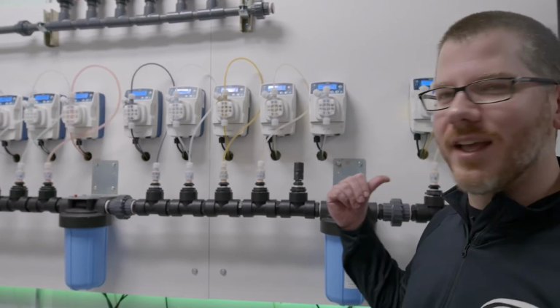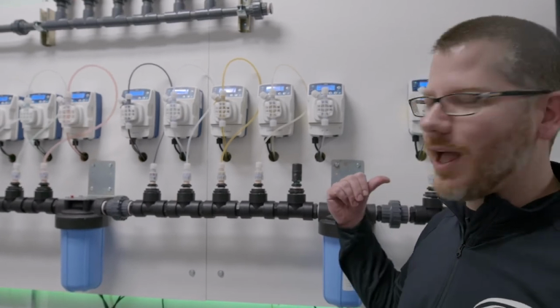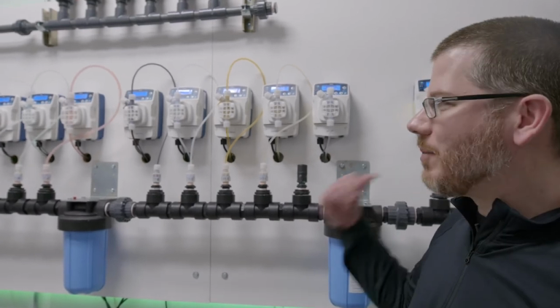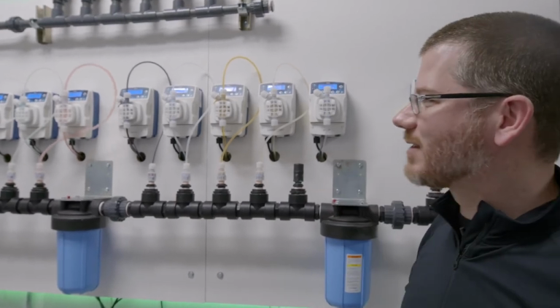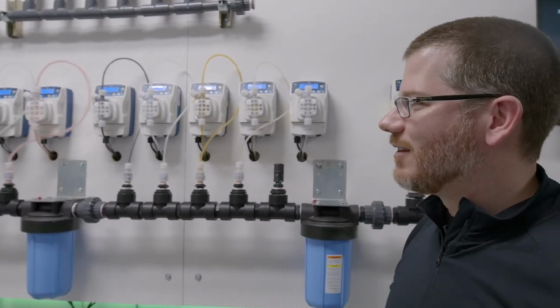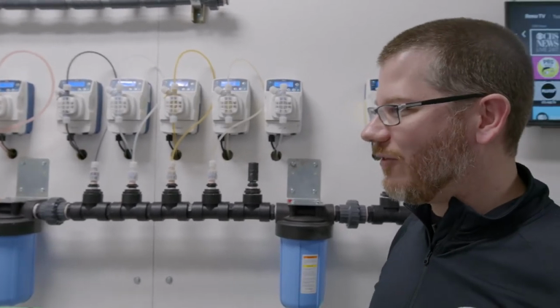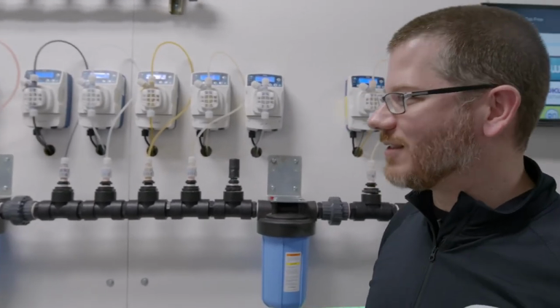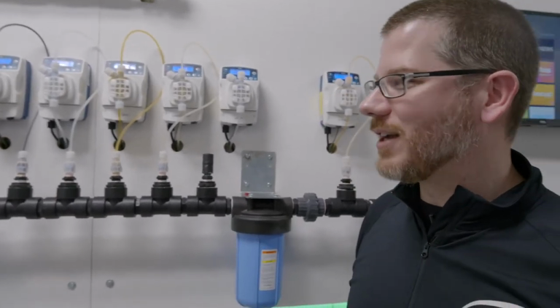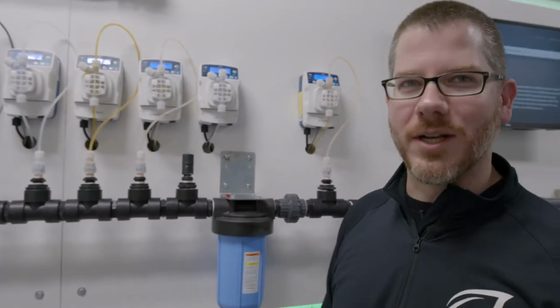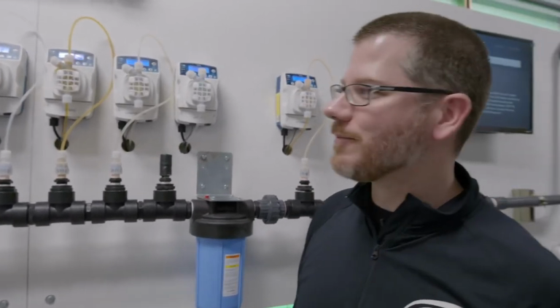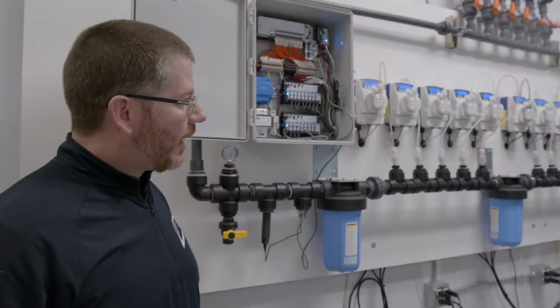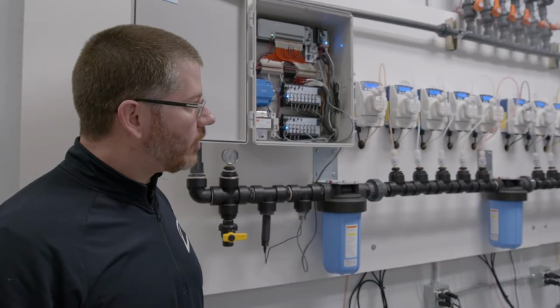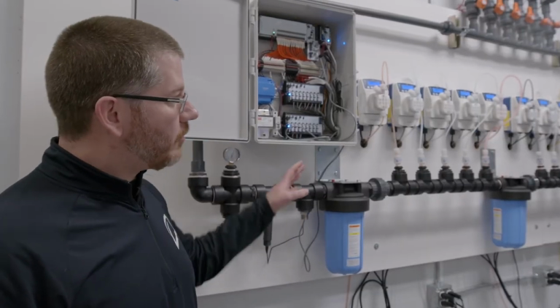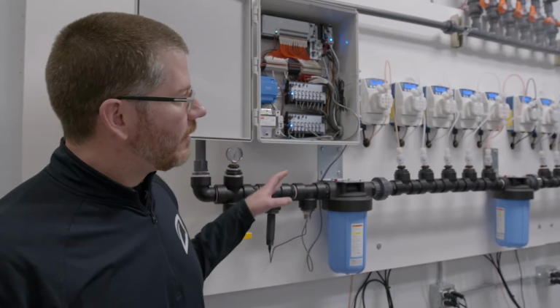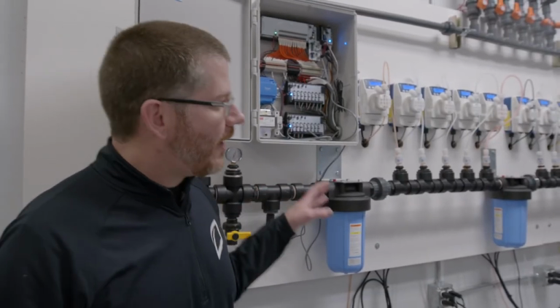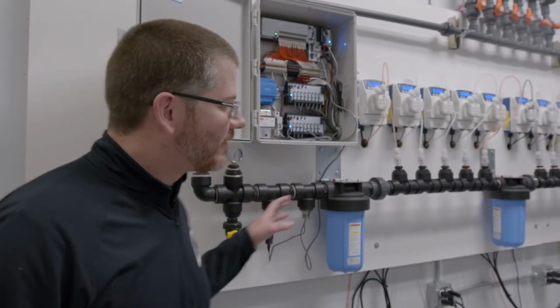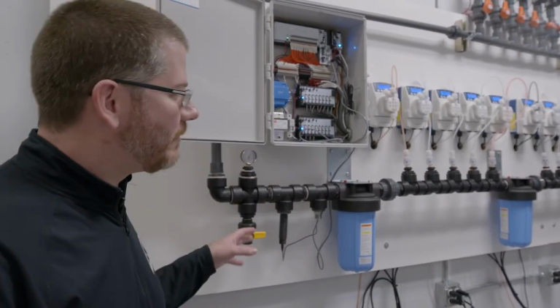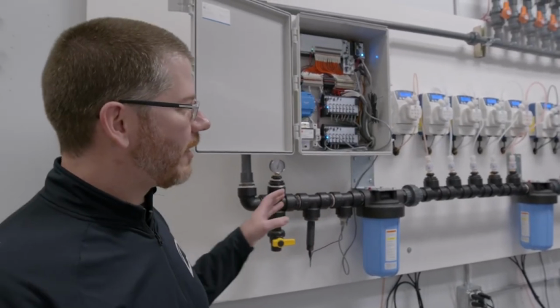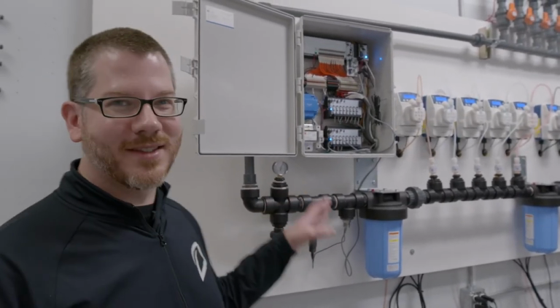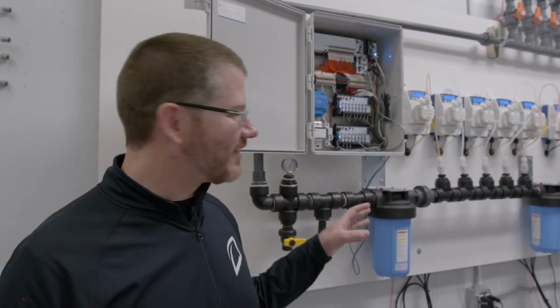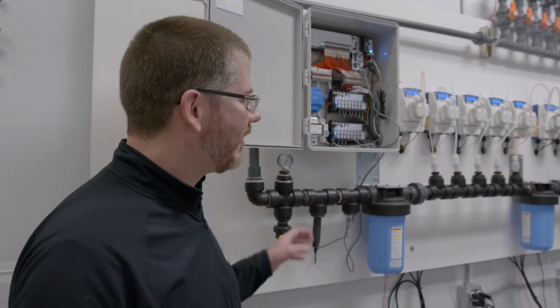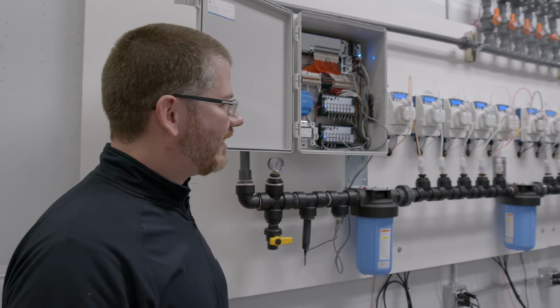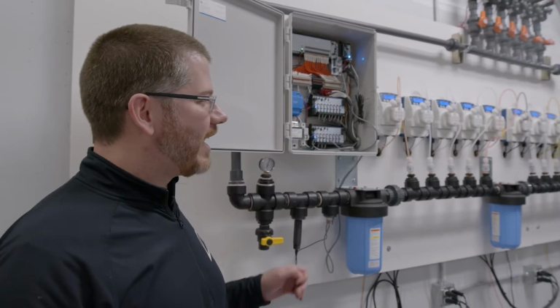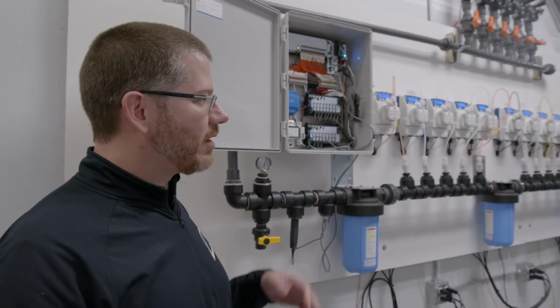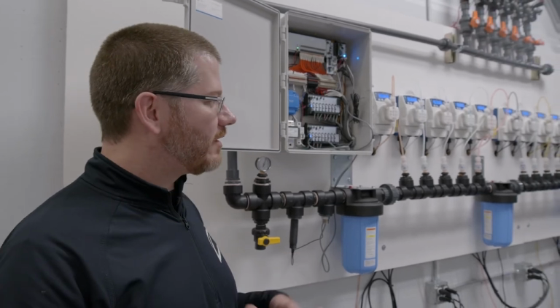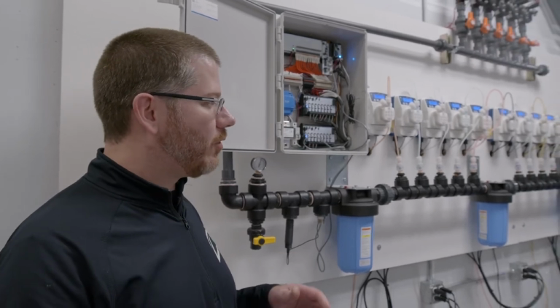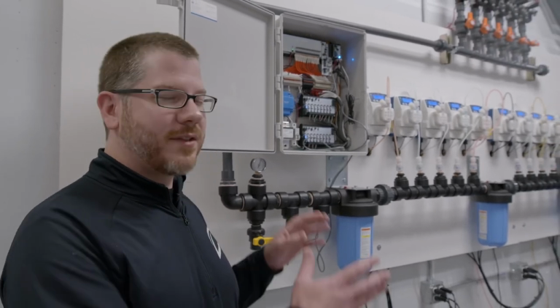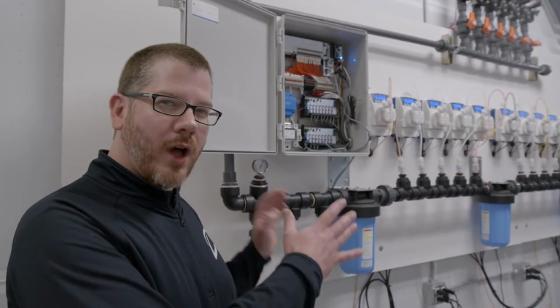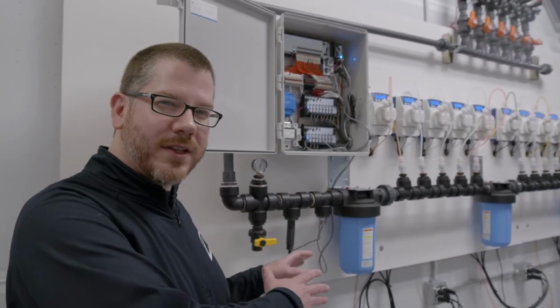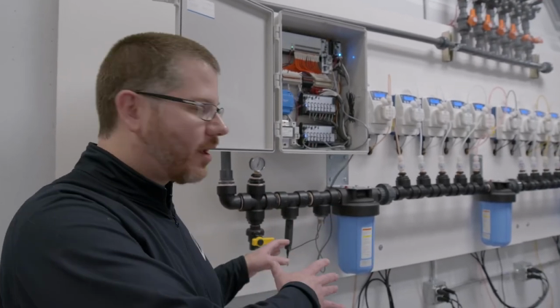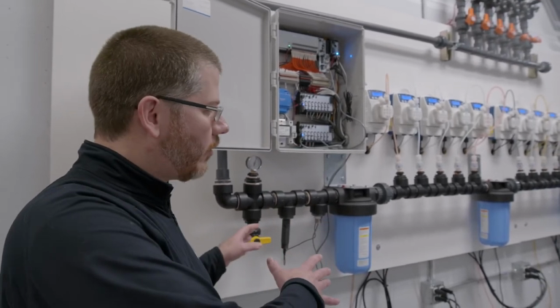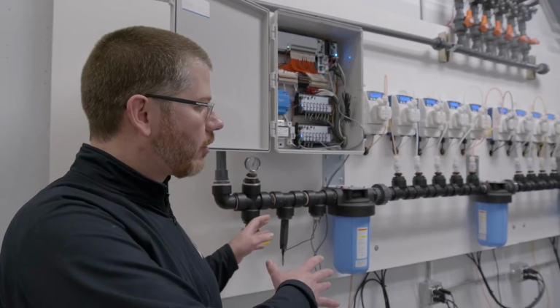That's healthy, happy plants — they need a very consistent recipe to be delivered. So don't be intimidated by the complex looking setup of it. It's designed to be lean, simple, and save a lot of real estate within your grow.